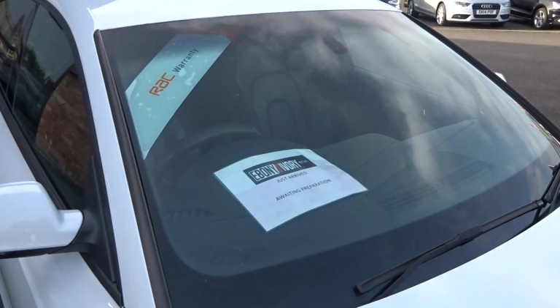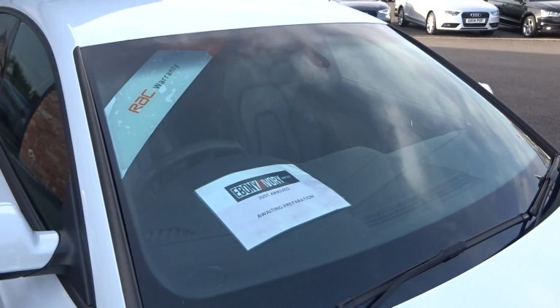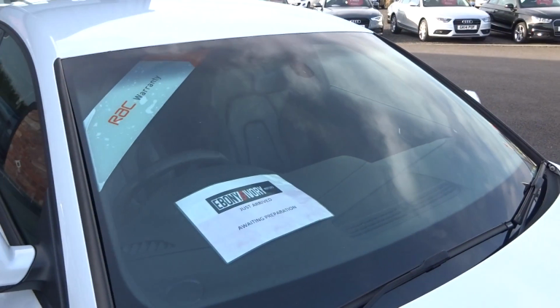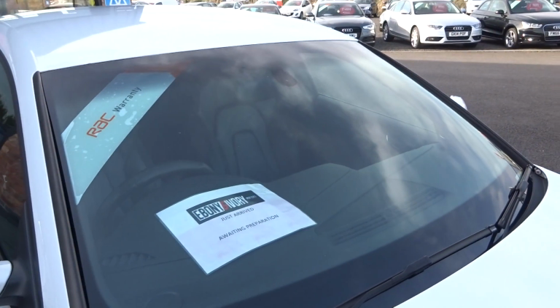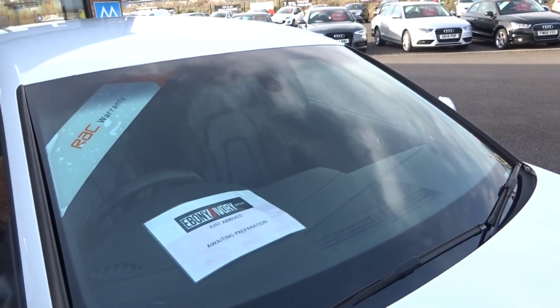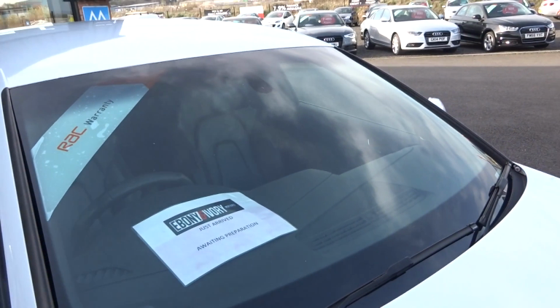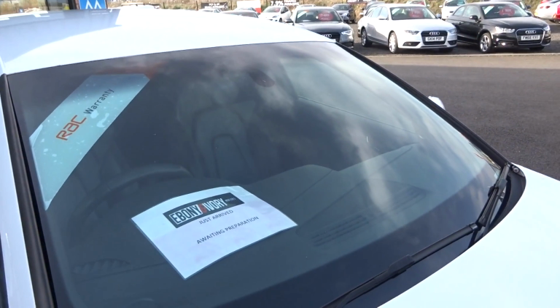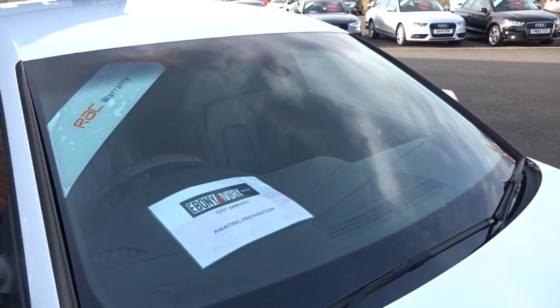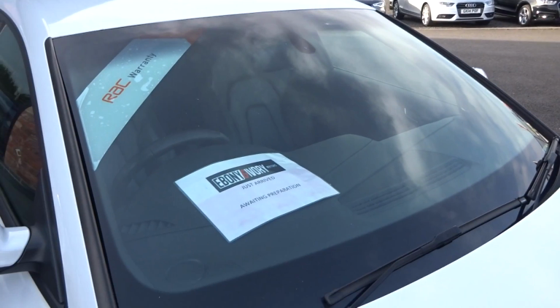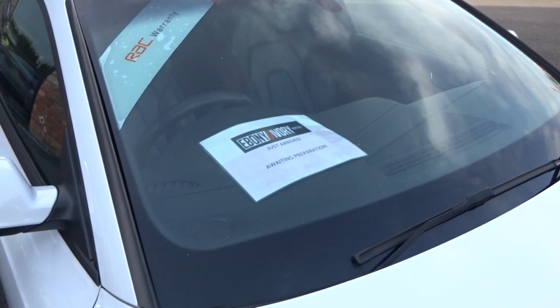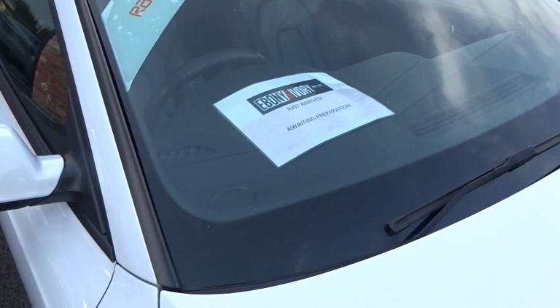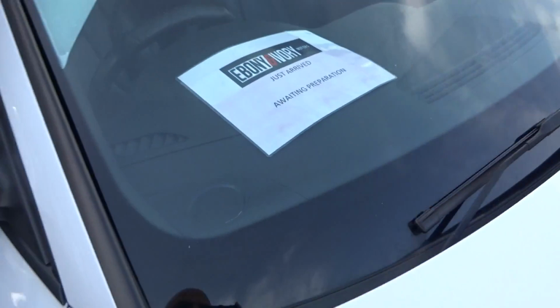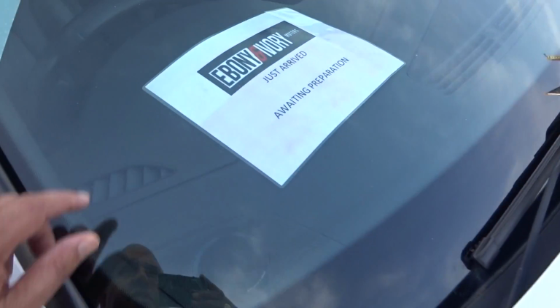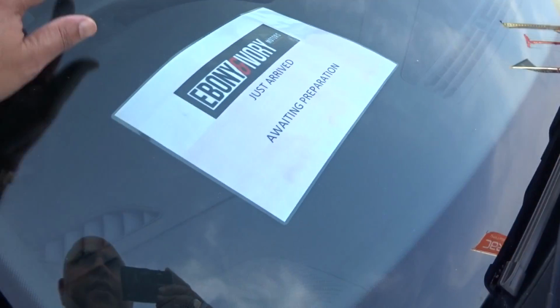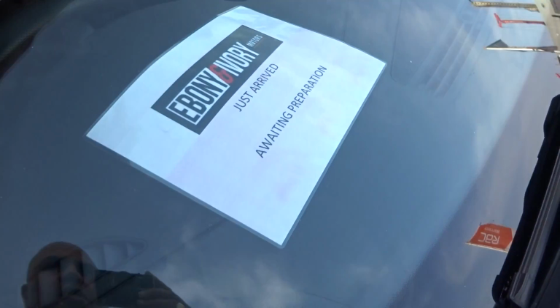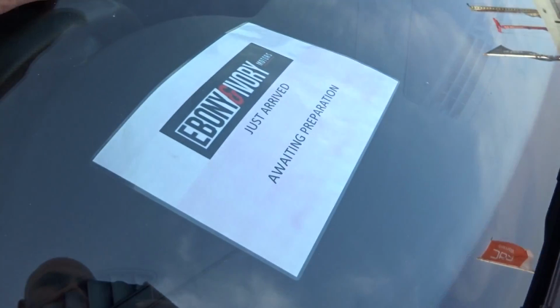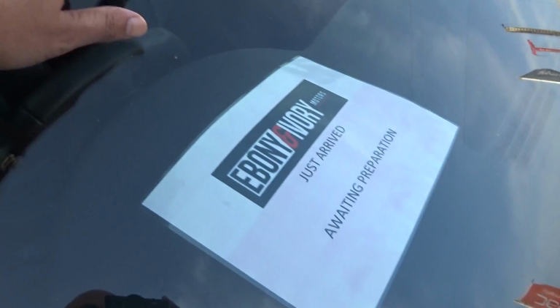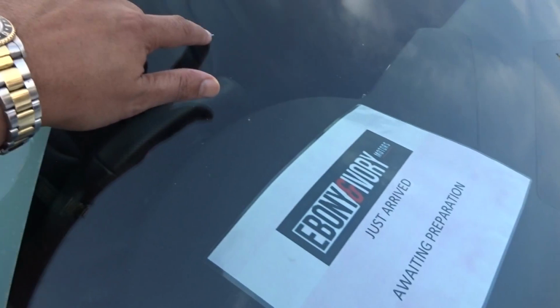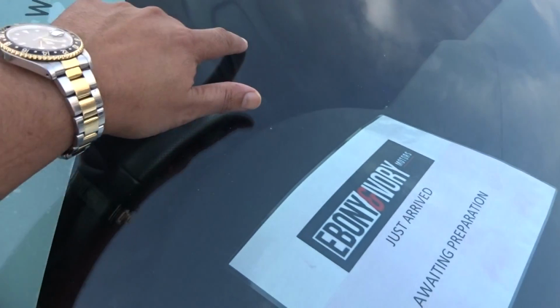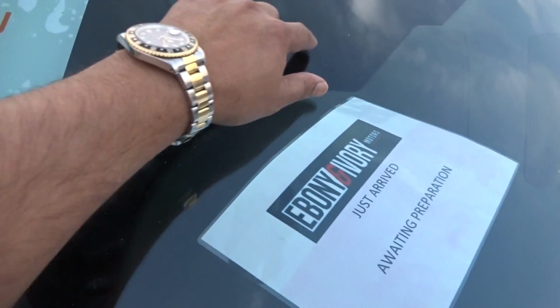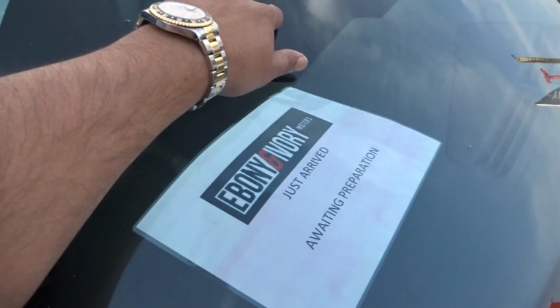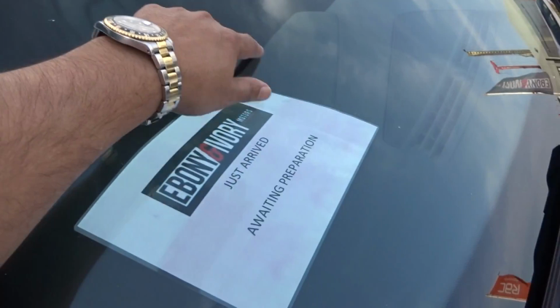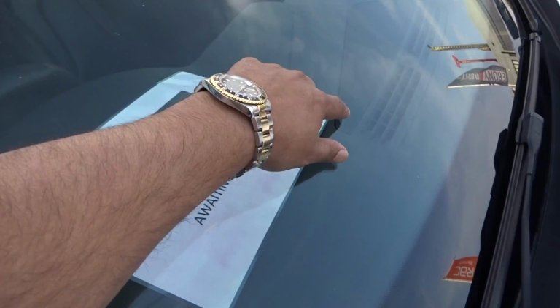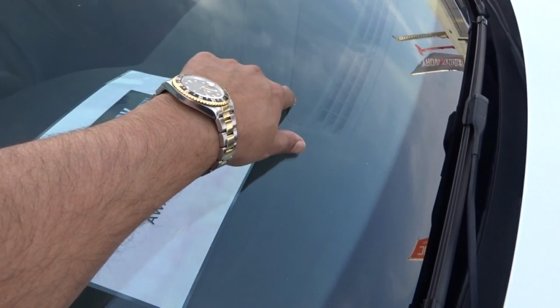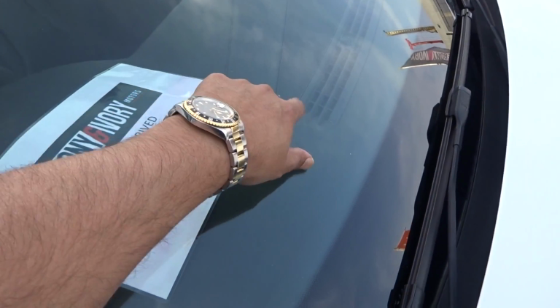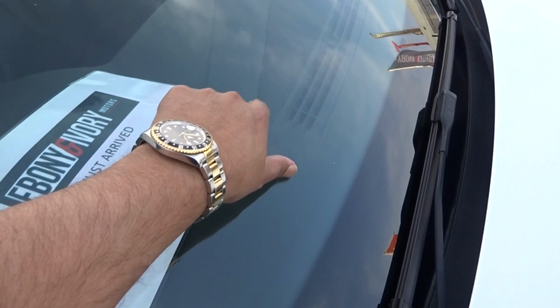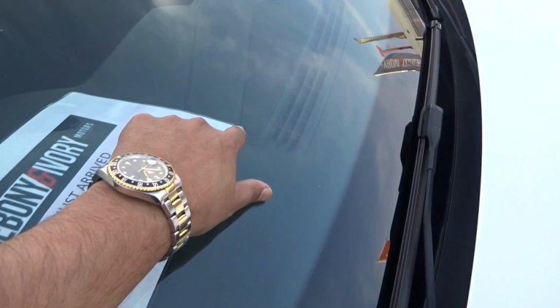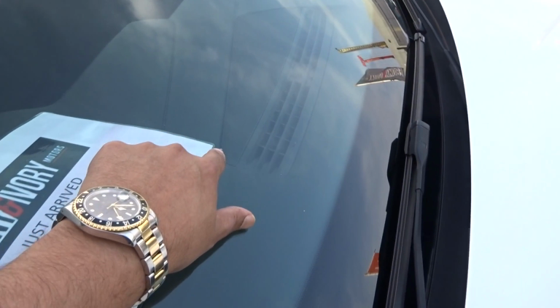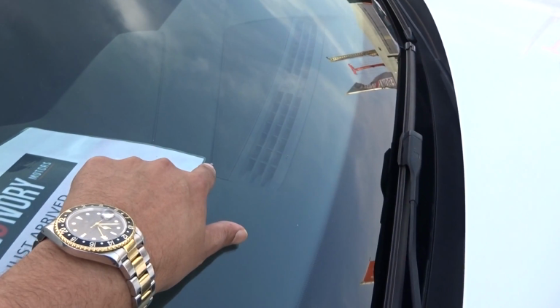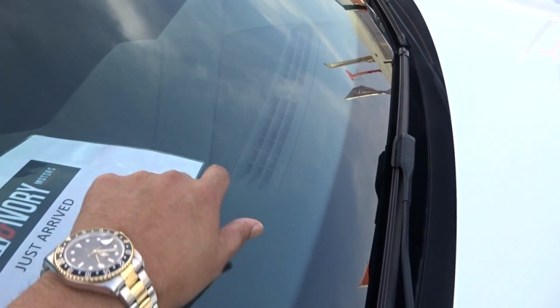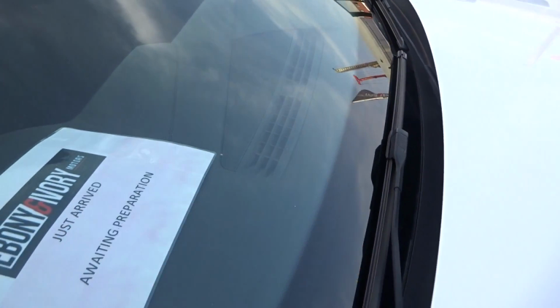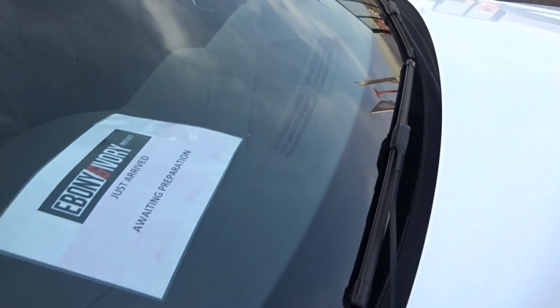Maybe the odd chip to the bonnet — given it's a used vehicle — but the grilles and lights are in good condition. I don't see any significant chips to point out, maybe one or two. Windscreen is in good condition — no cracks, no major damage — just a couple of marks on it, one of which is actually a stone chip.